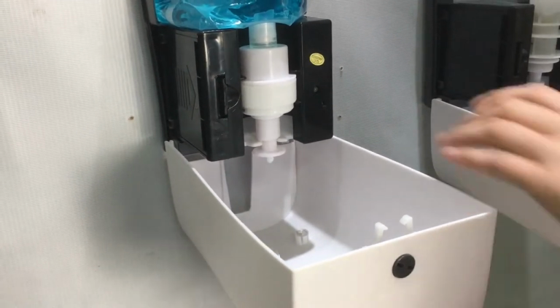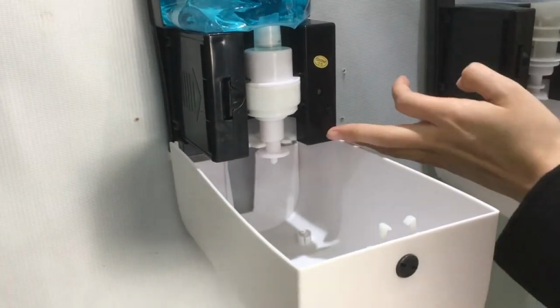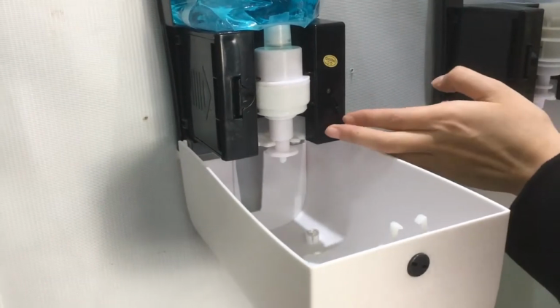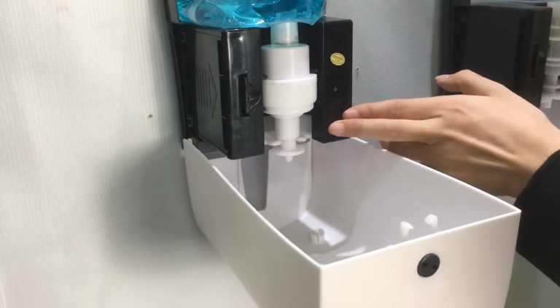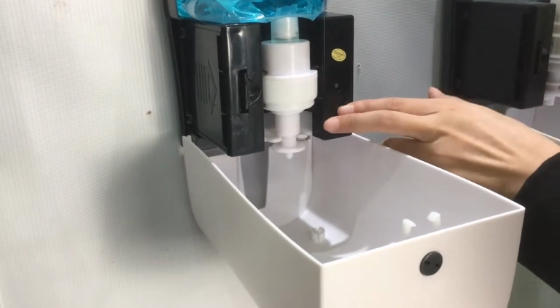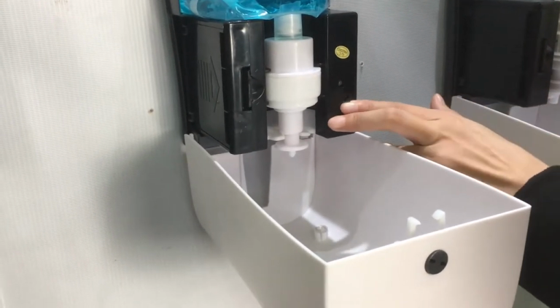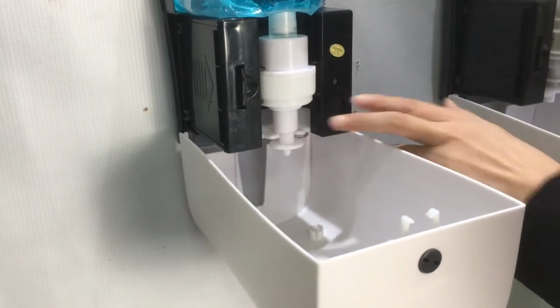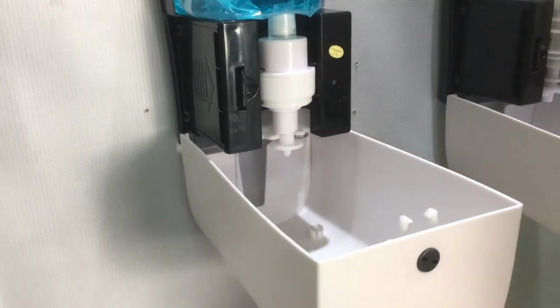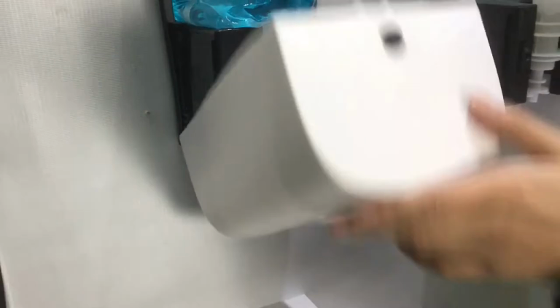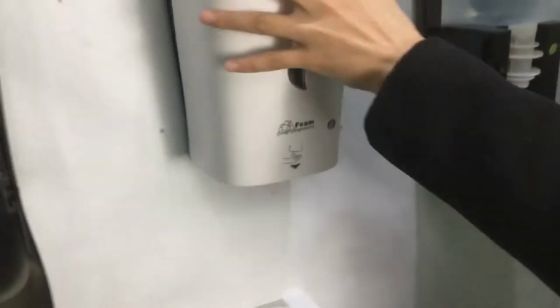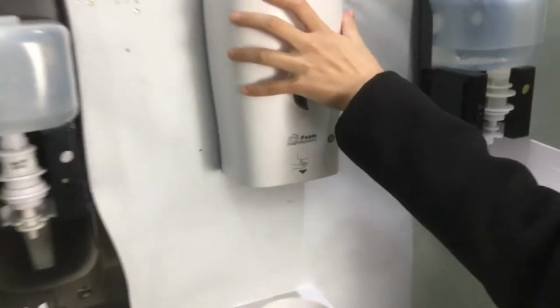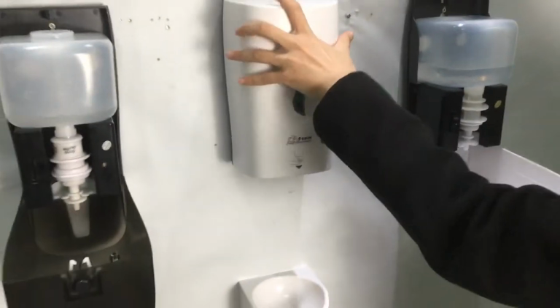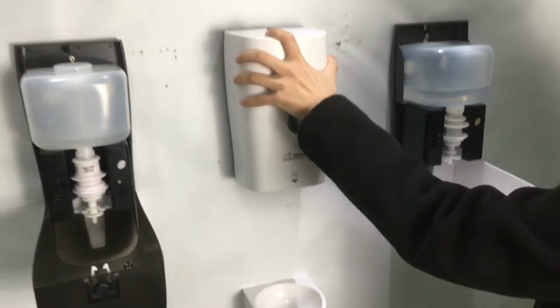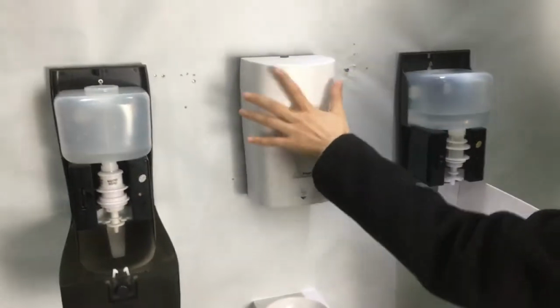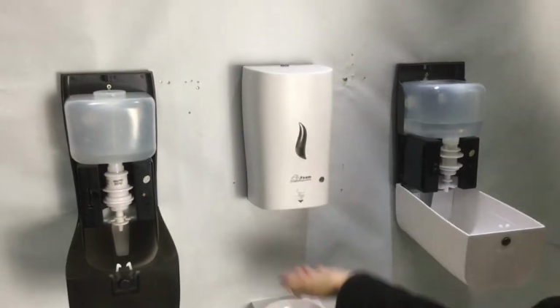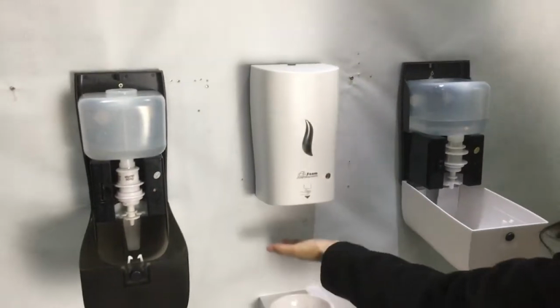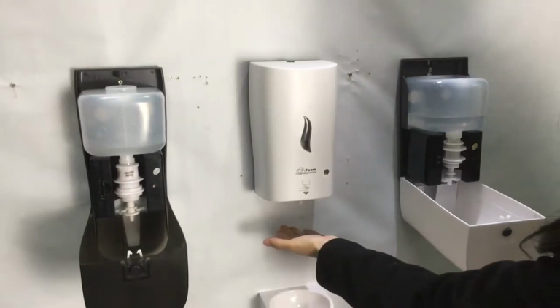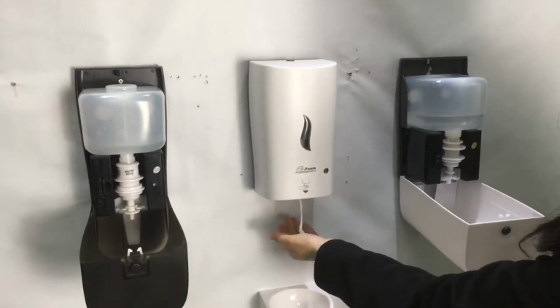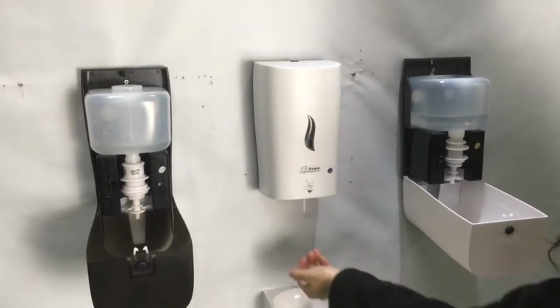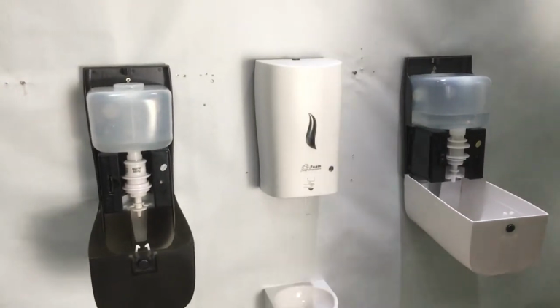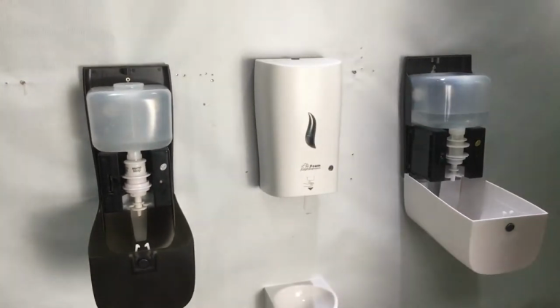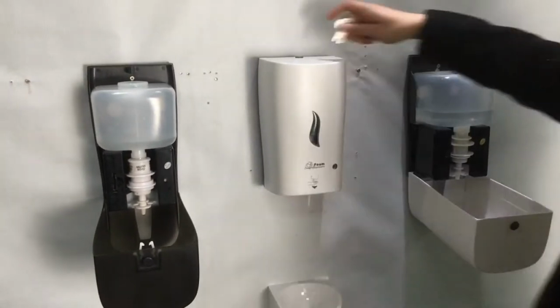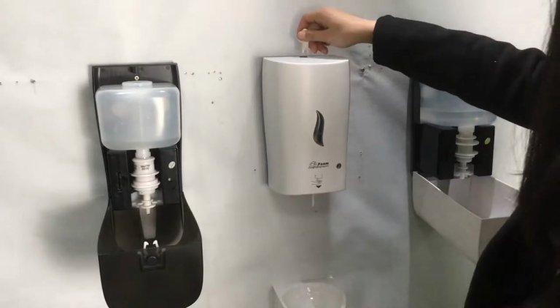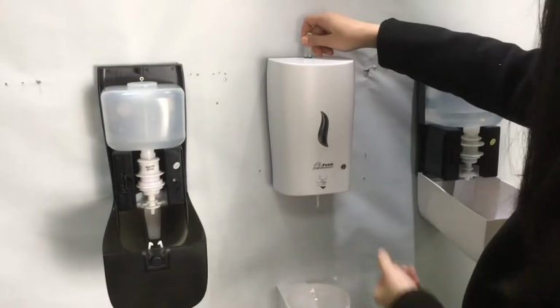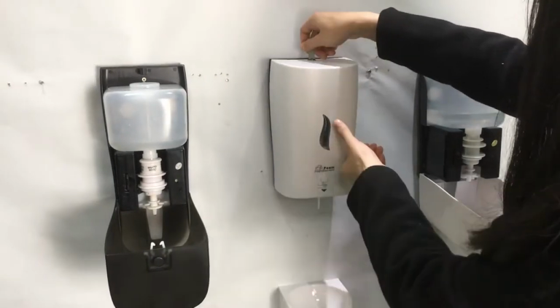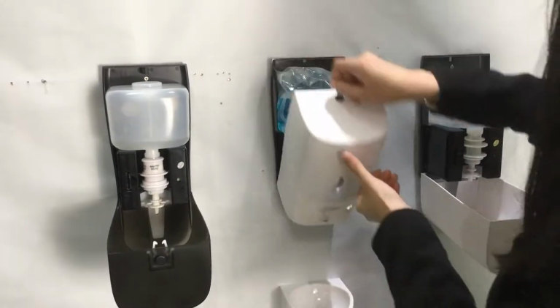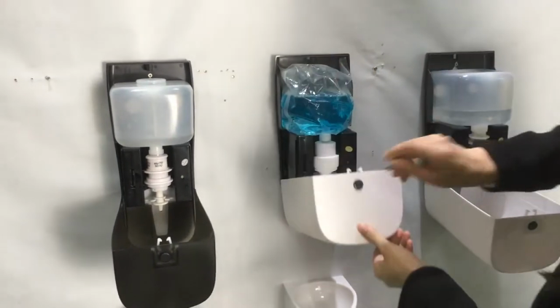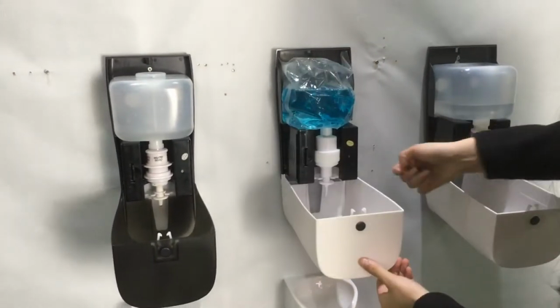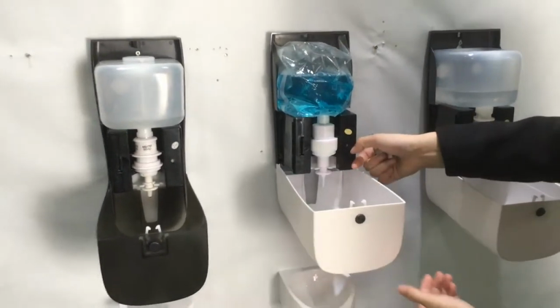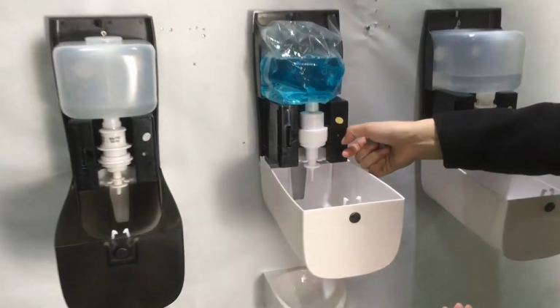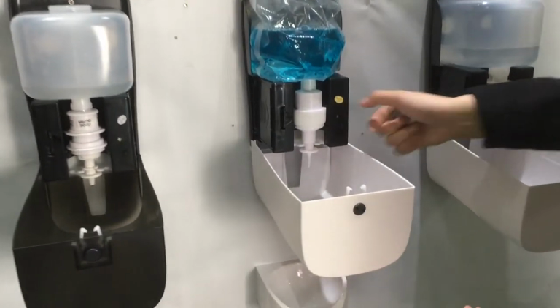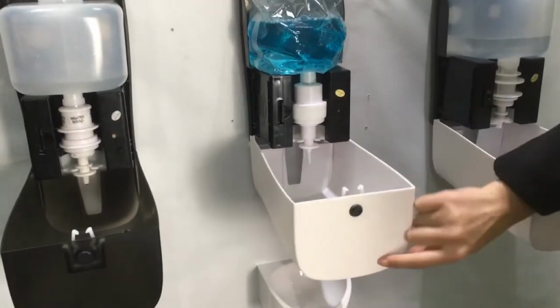Here we can set it to one, or two — demonstrating how the dosage level can be selected.